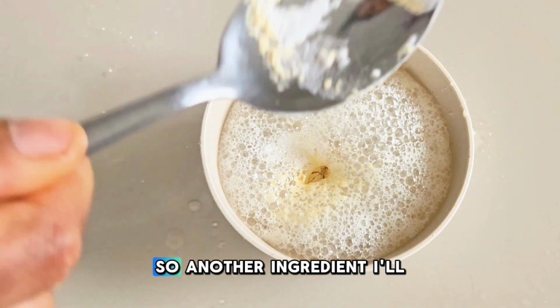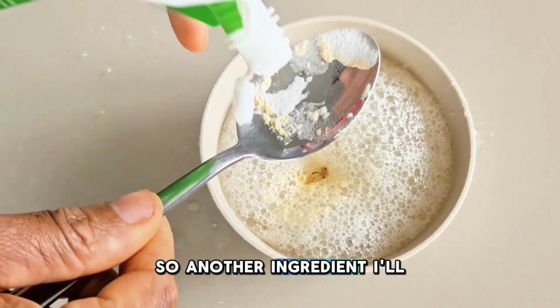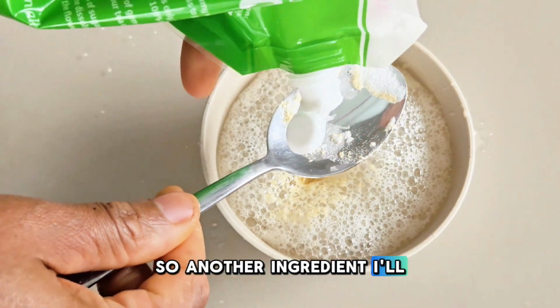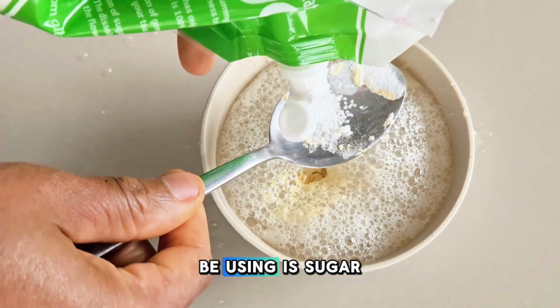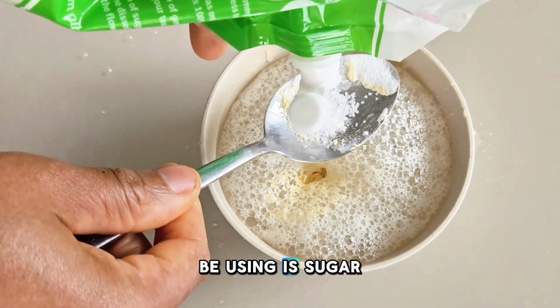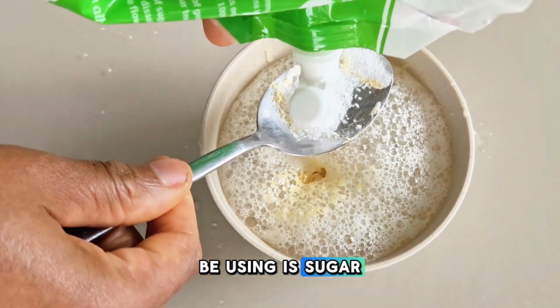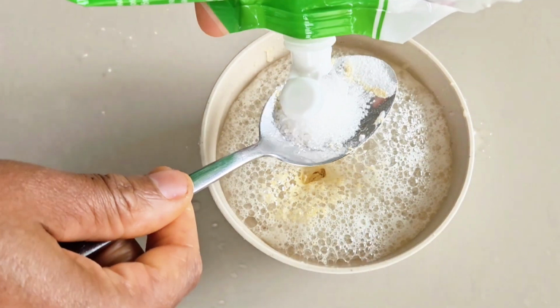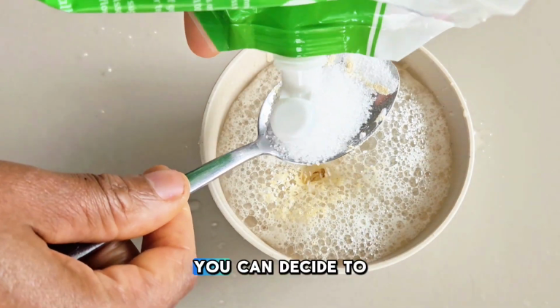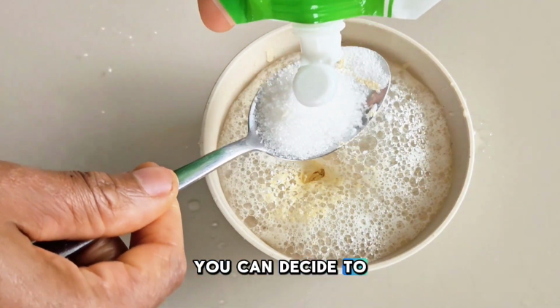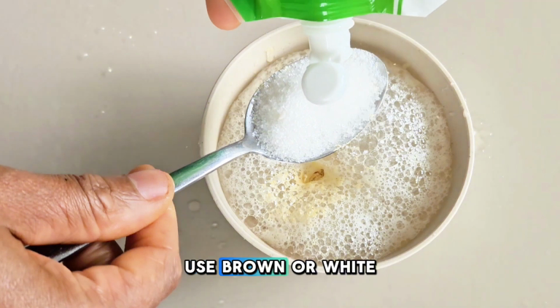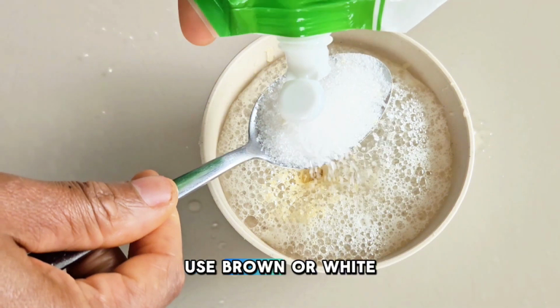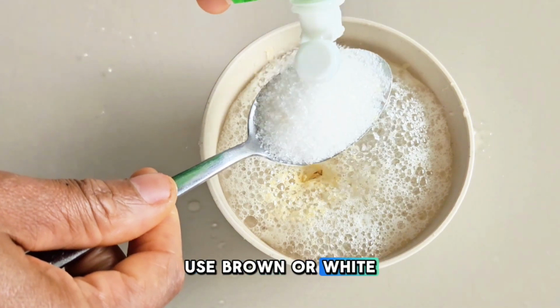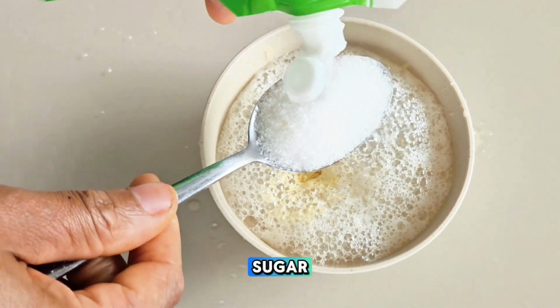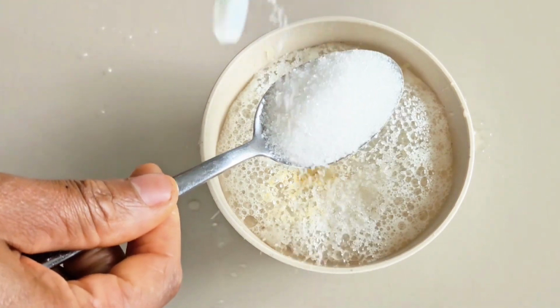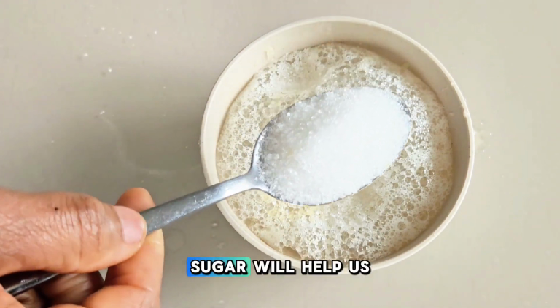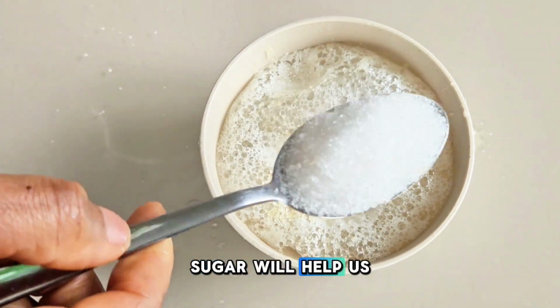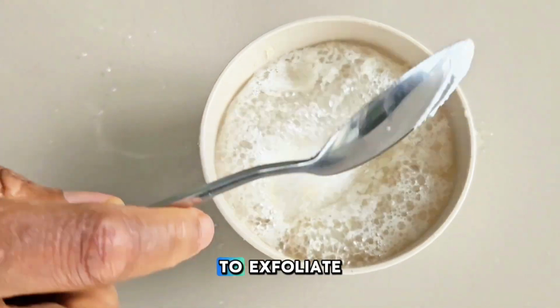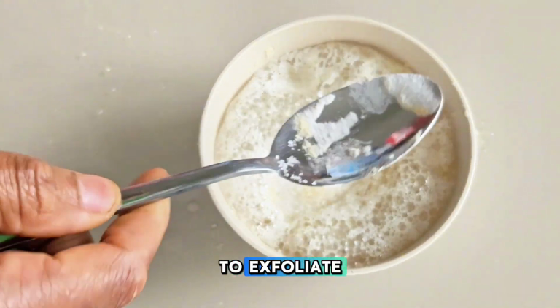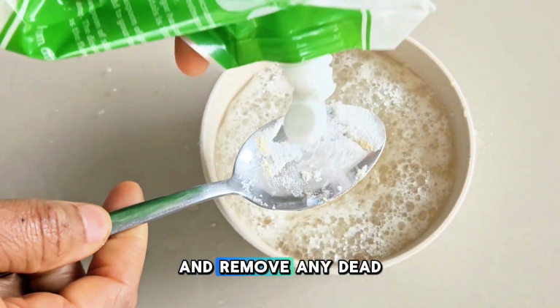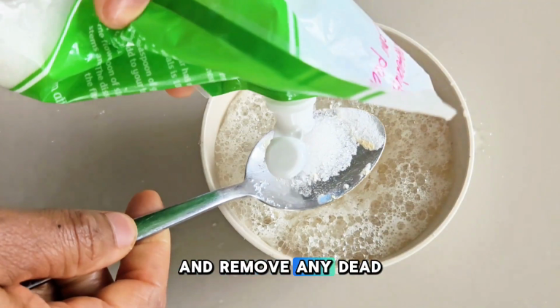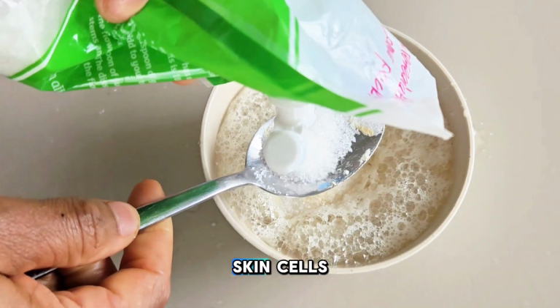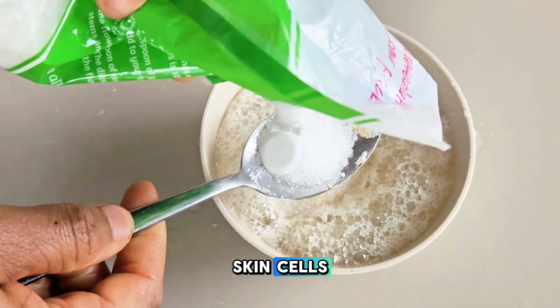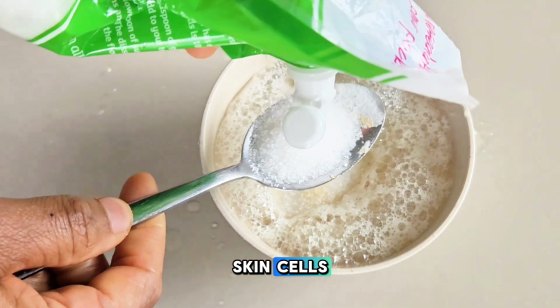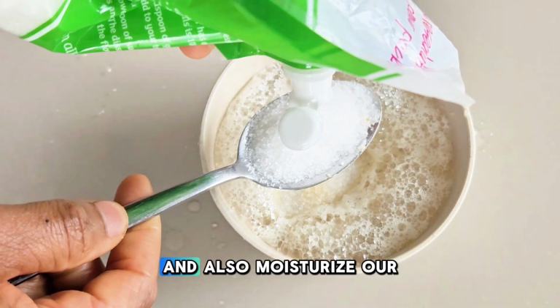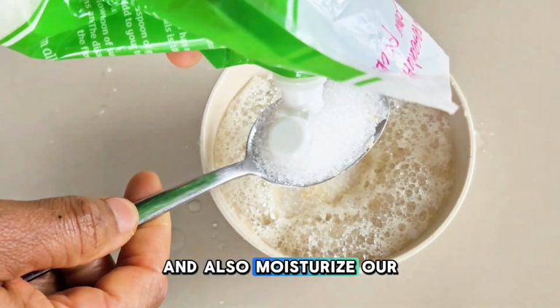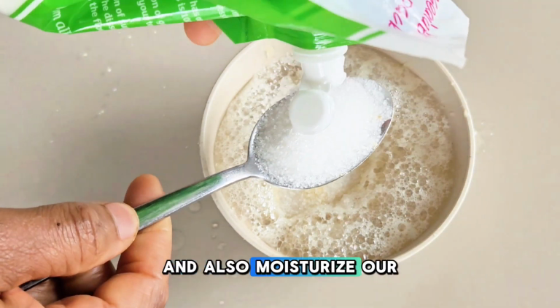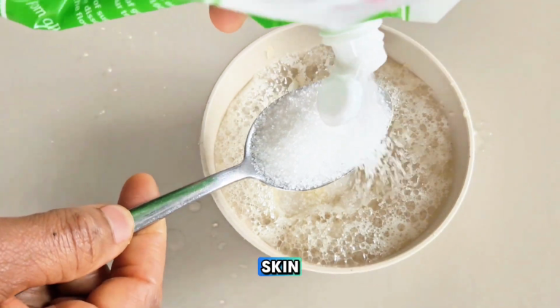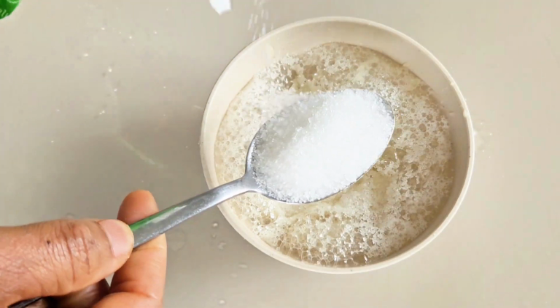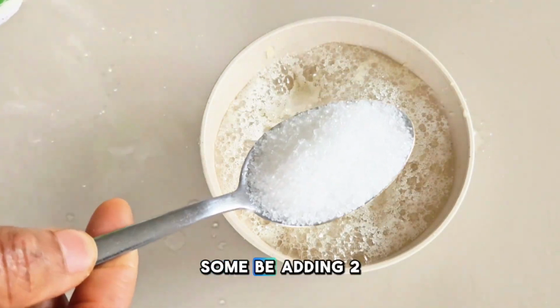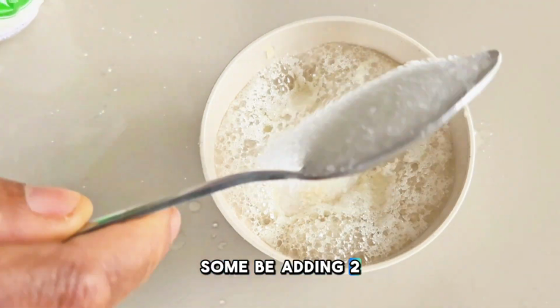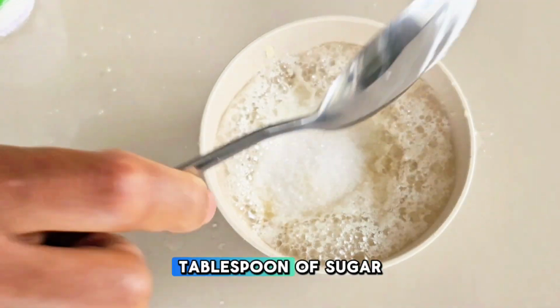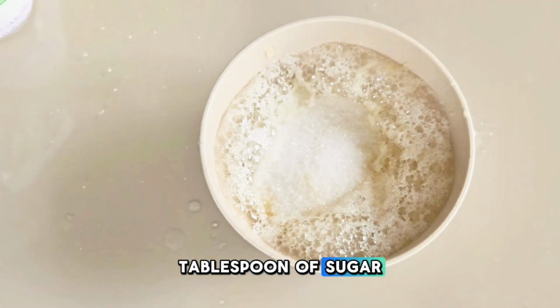Another ingredient I'll be using is sugar — you can decide to use brown or white sugar. Sugar will help to exfoliate and remove any dead skin cells and also moisturize our skin. I'll be adding 2 tablespoons of sugar.